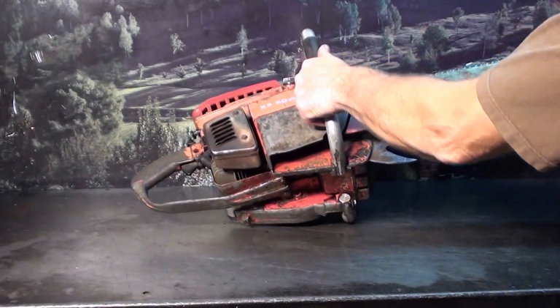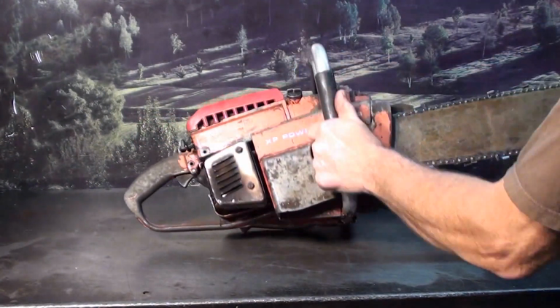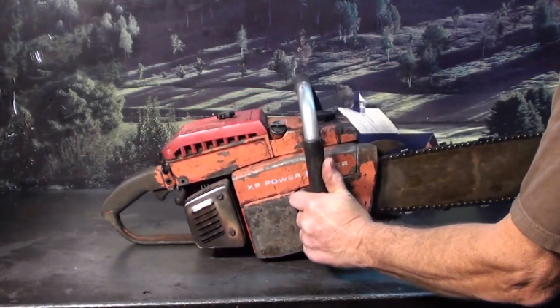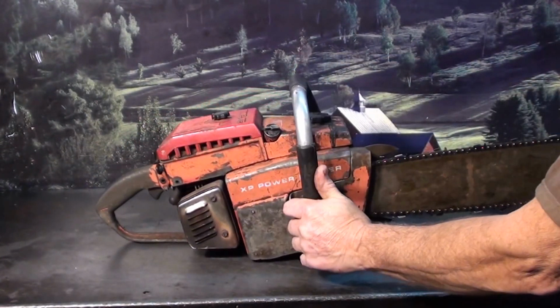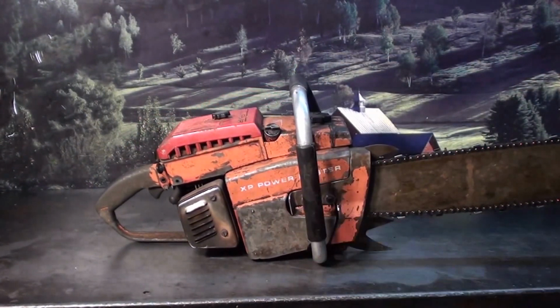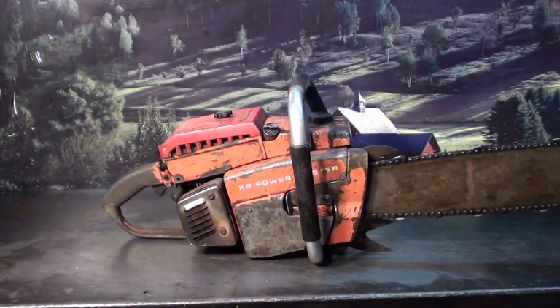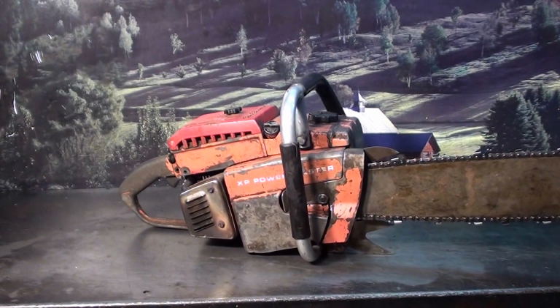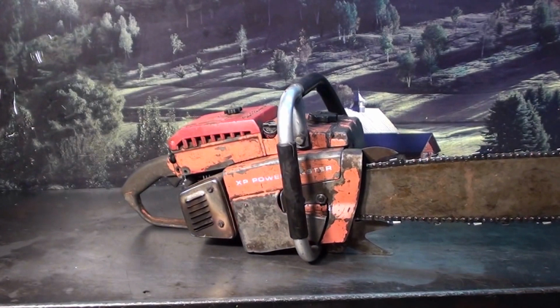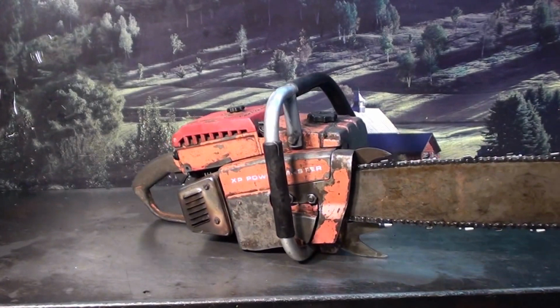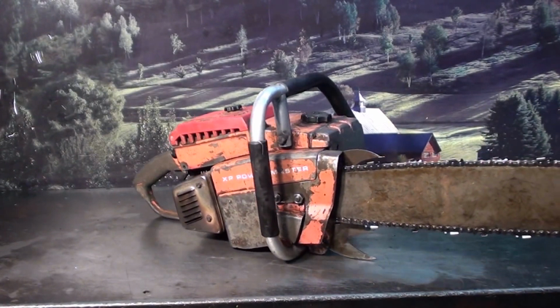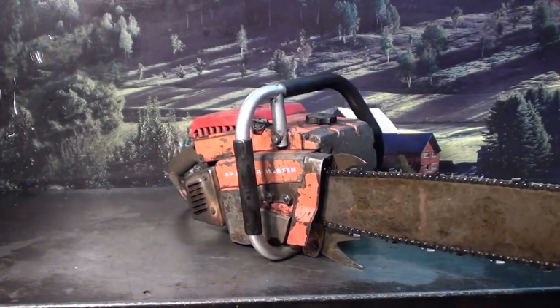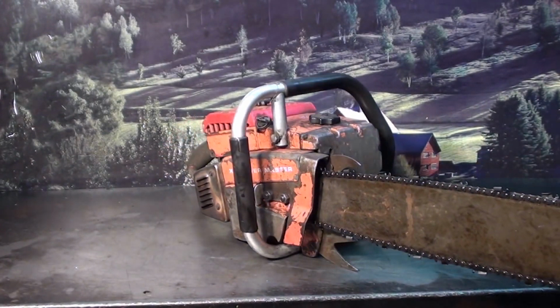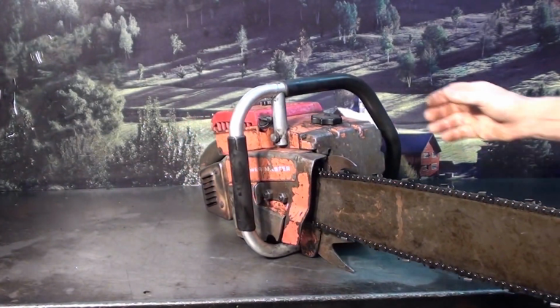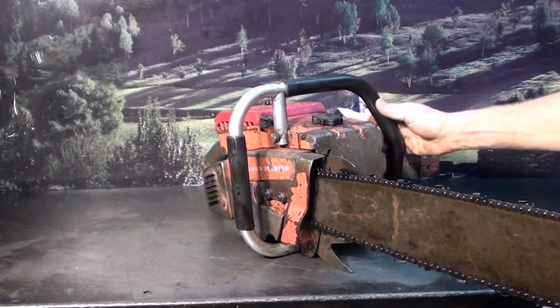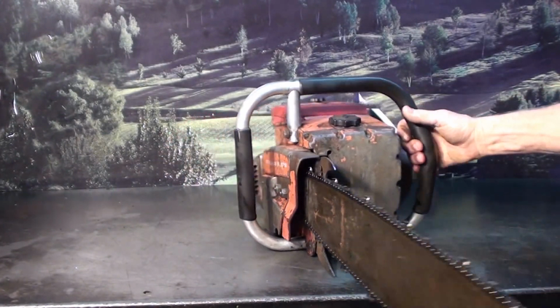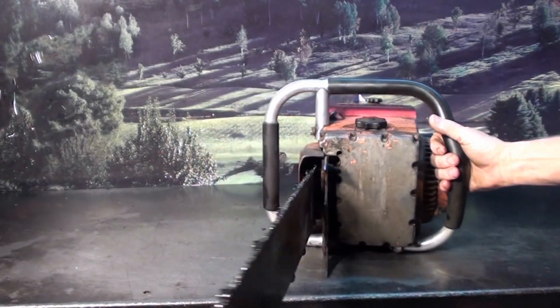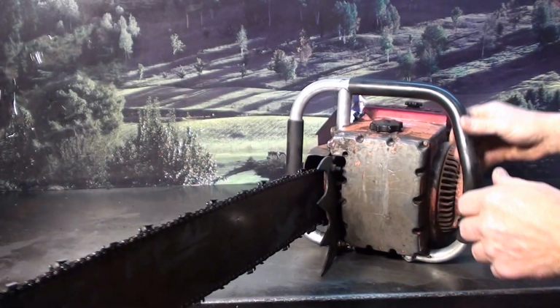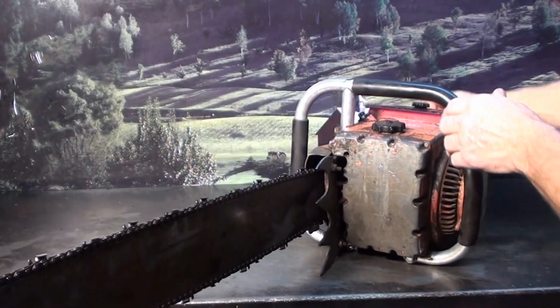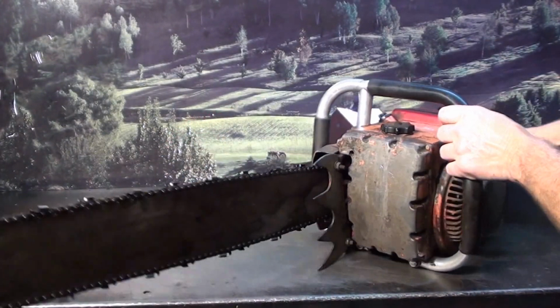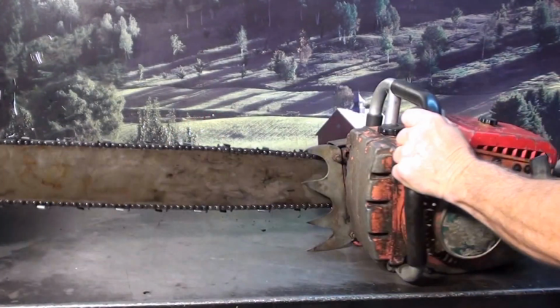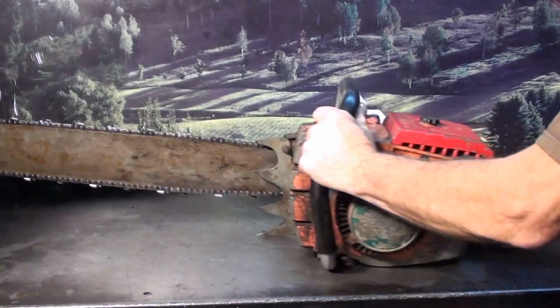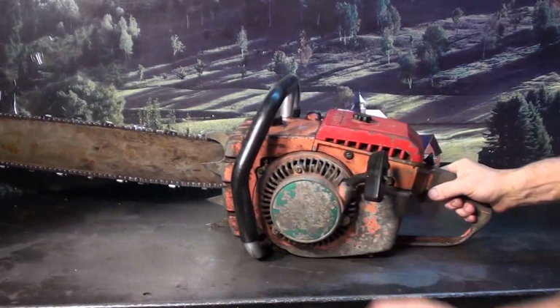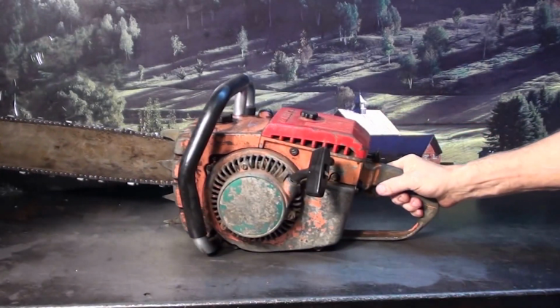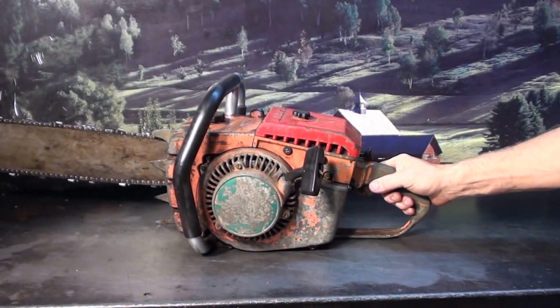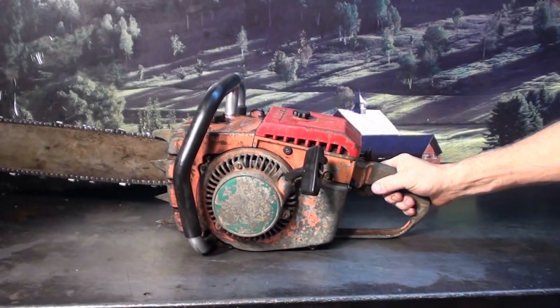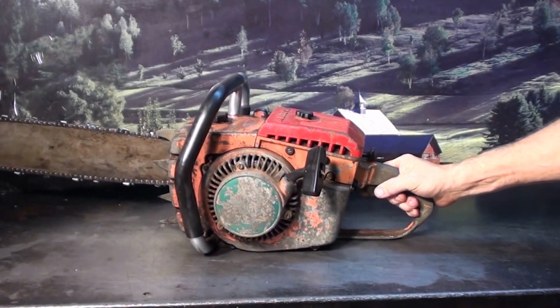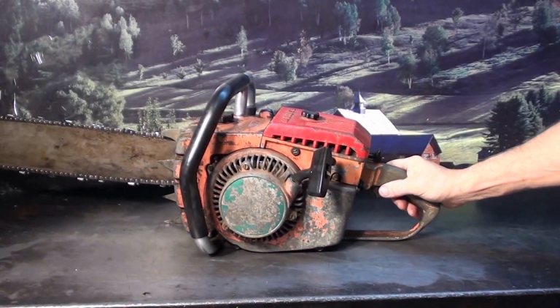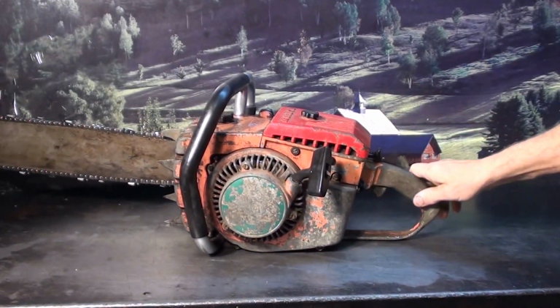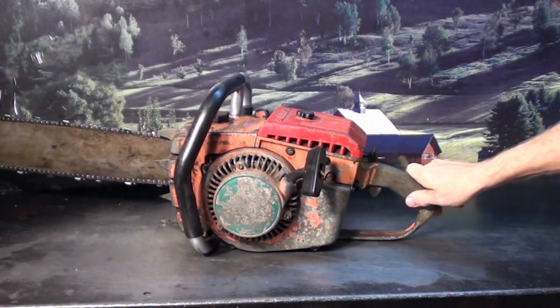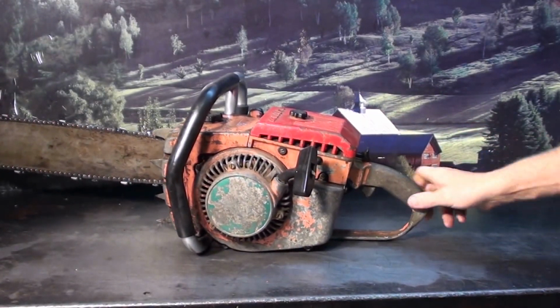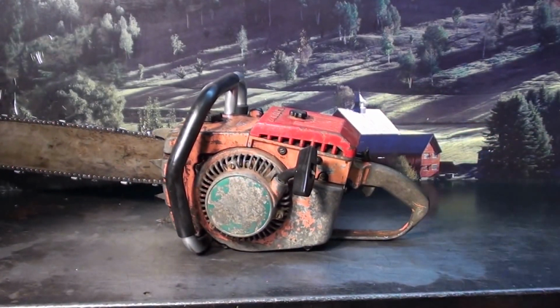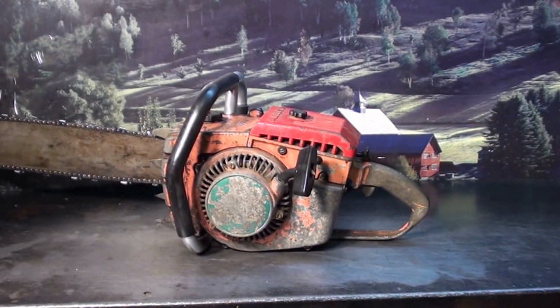If you're looking for one of a true vintage Americana muscle saw, this is a very original one in very nice shape. If you have any questions, give the chainsaw guy a call.